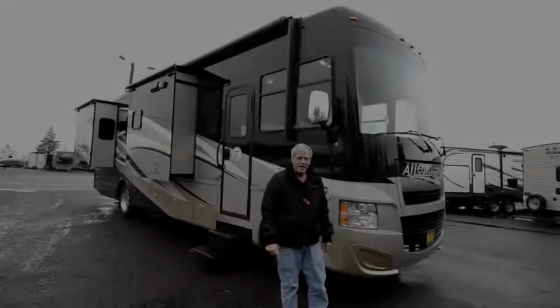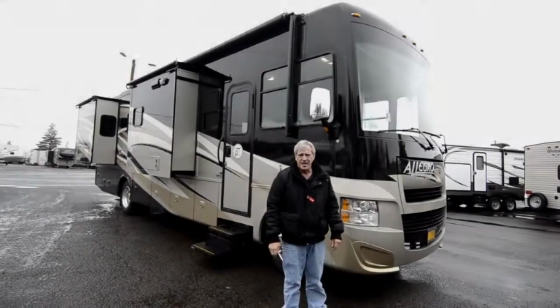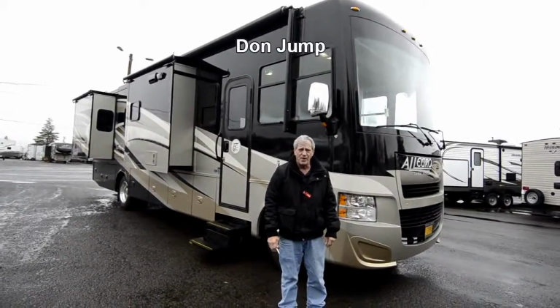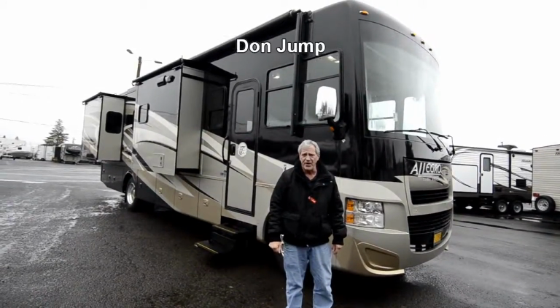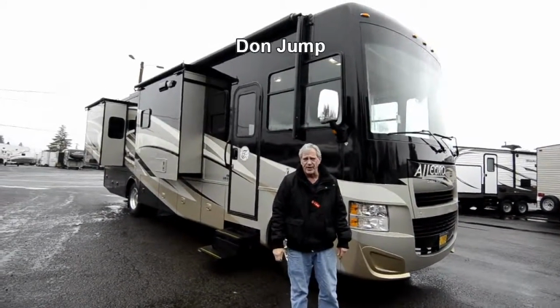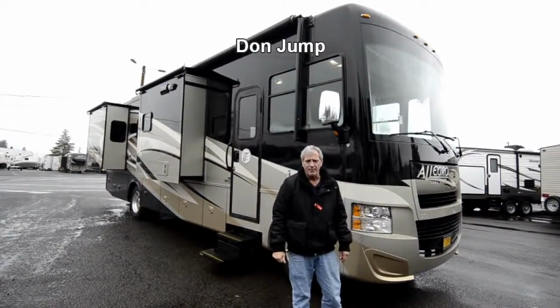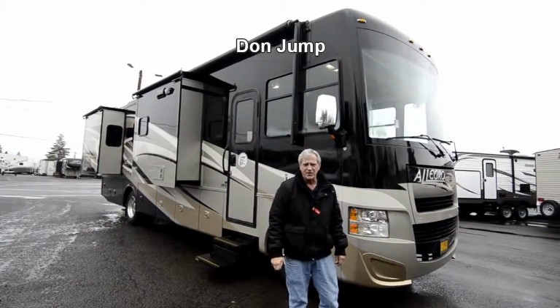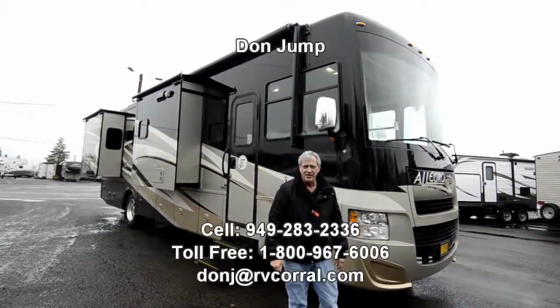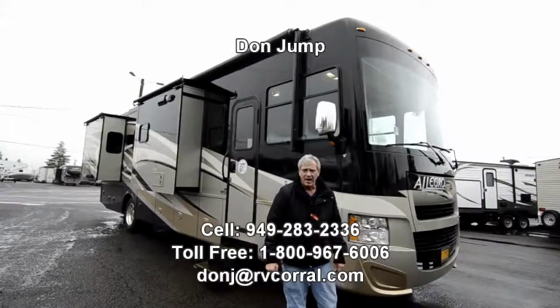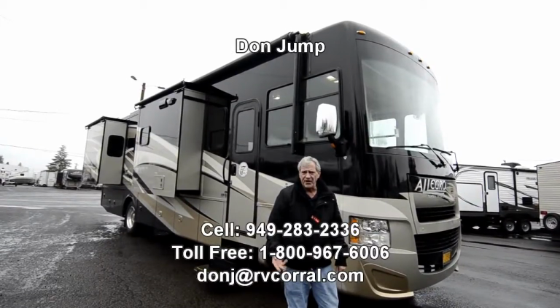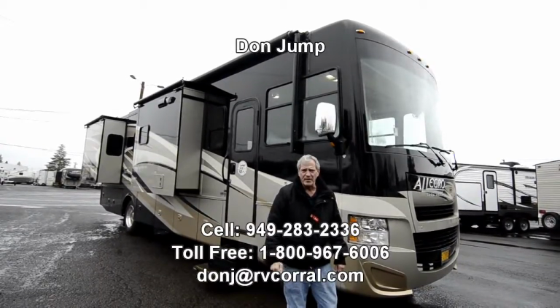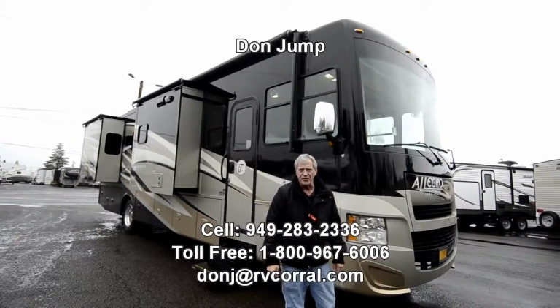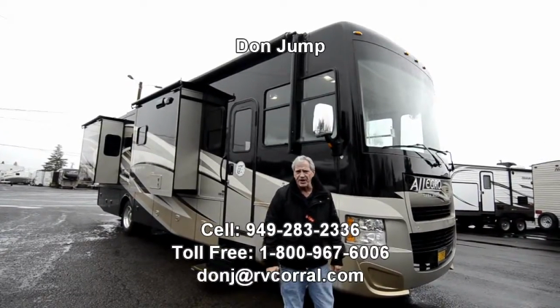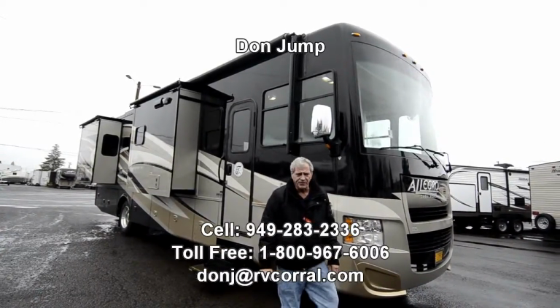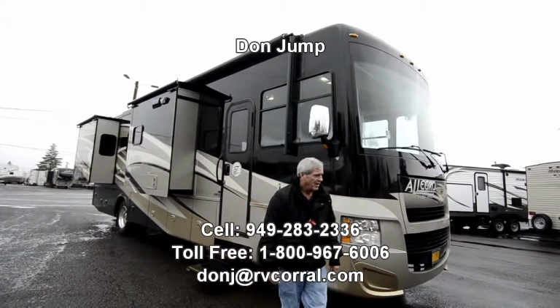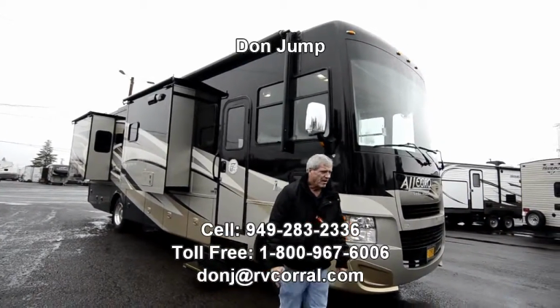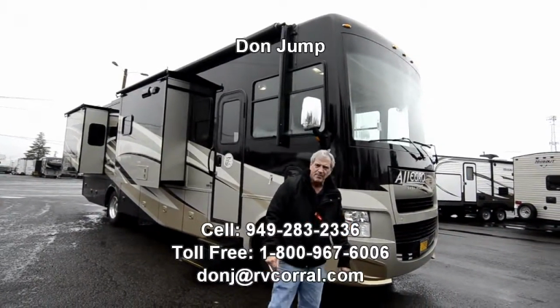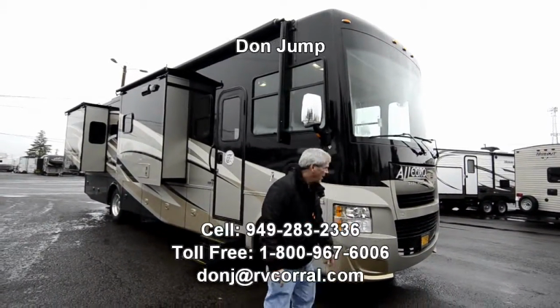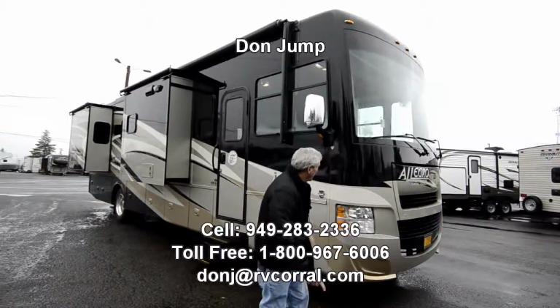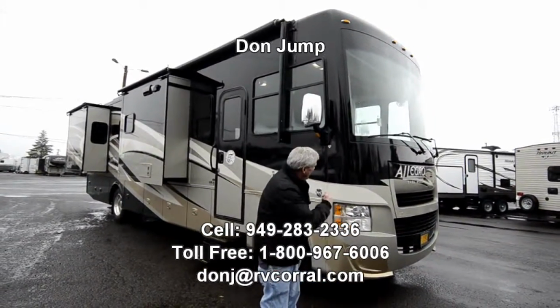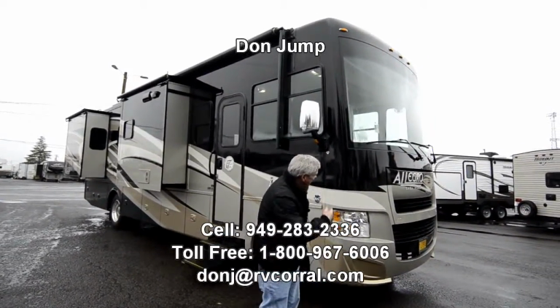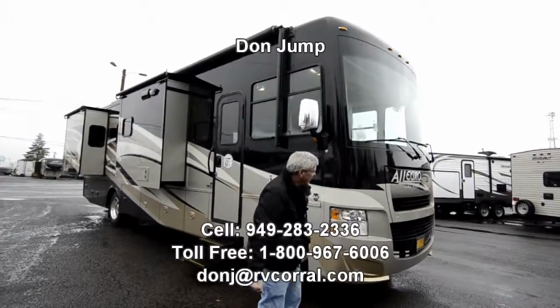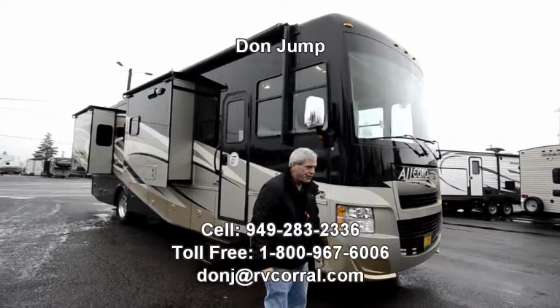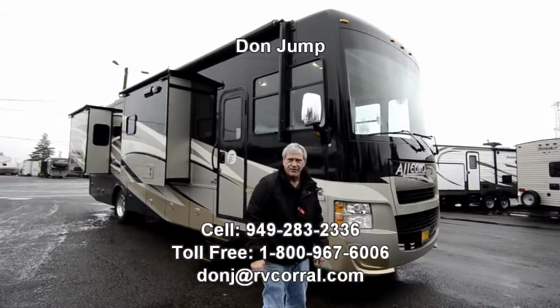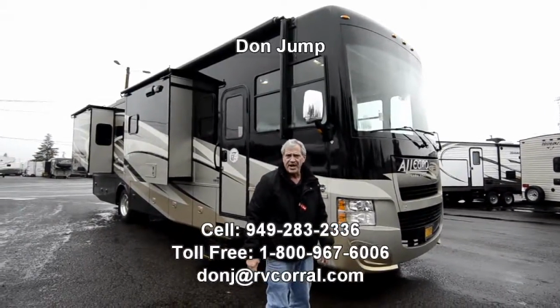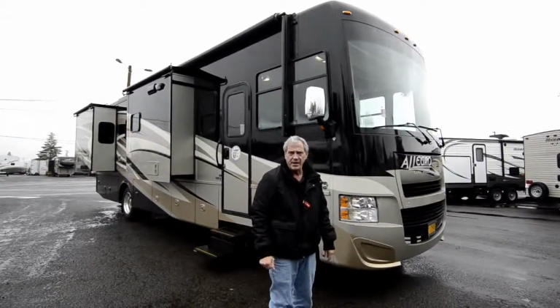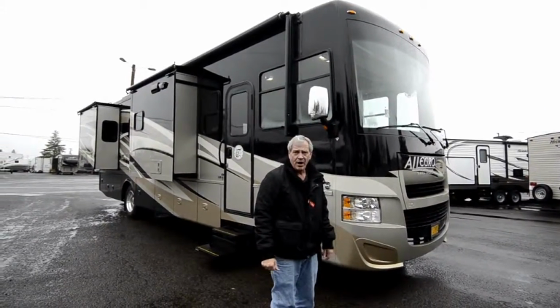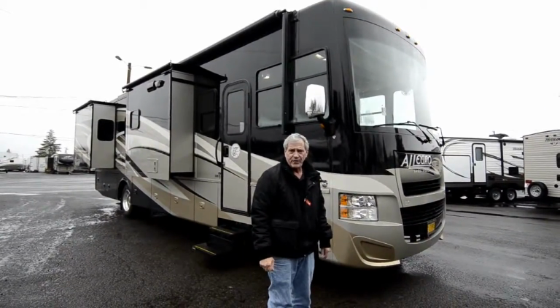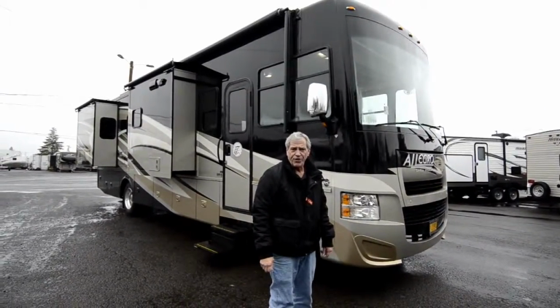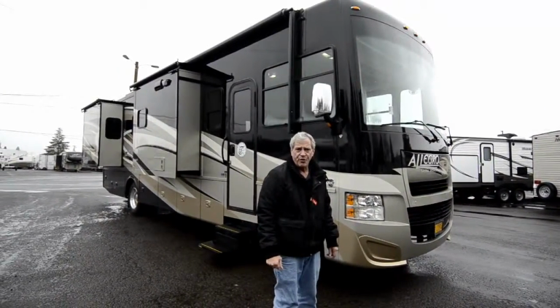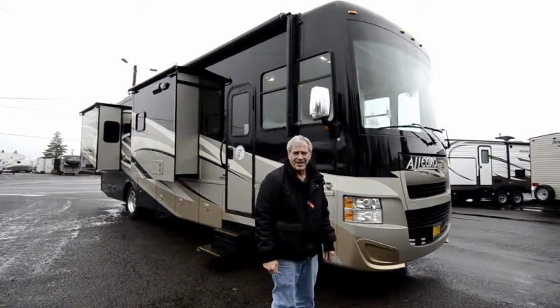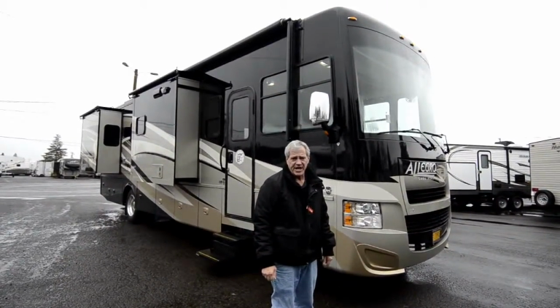Hi guys, welcome to the RV Corral. My name's Don. I've been in the RV business for 30 years. We're taking a look at a 2013 Allegro 34 TGA.